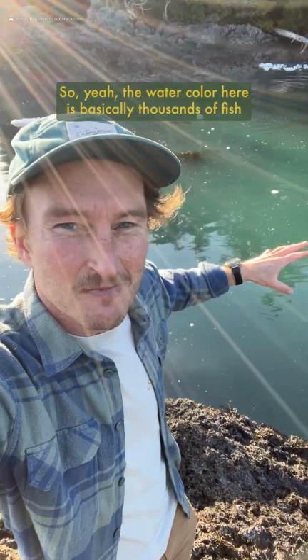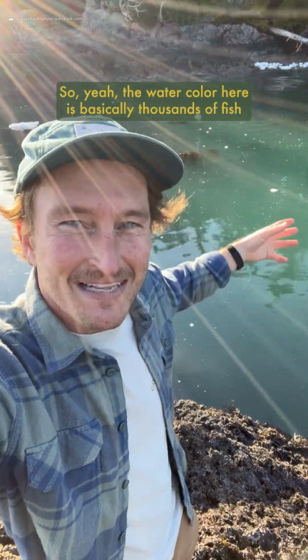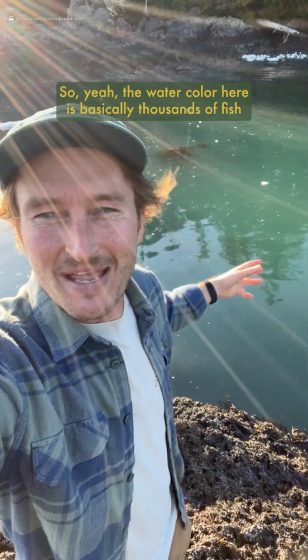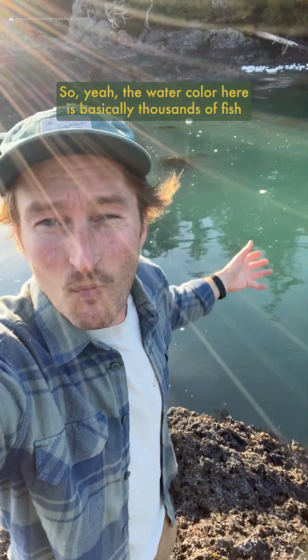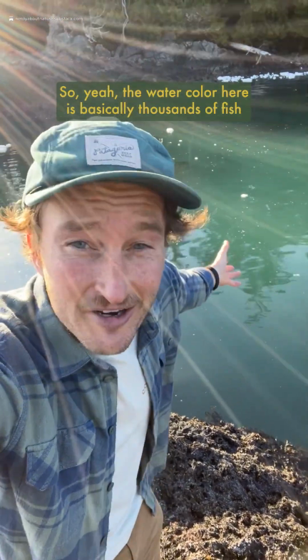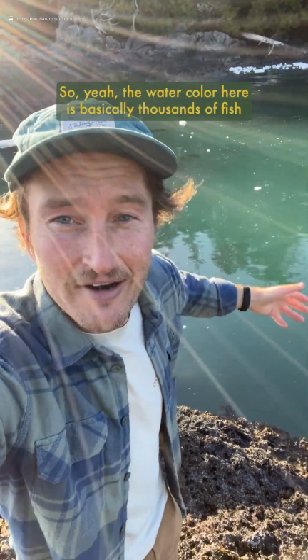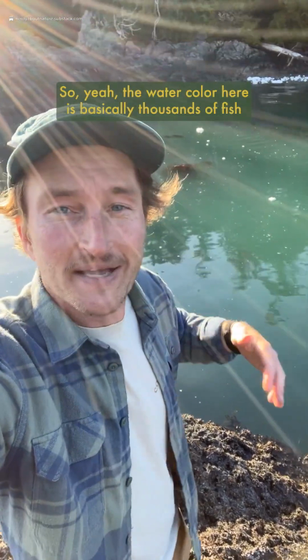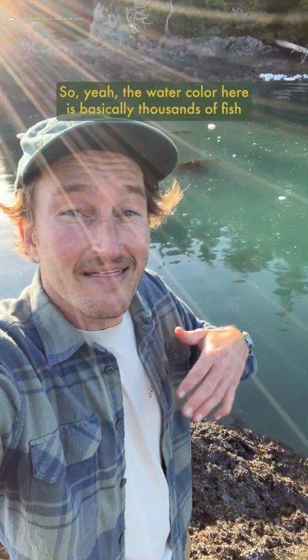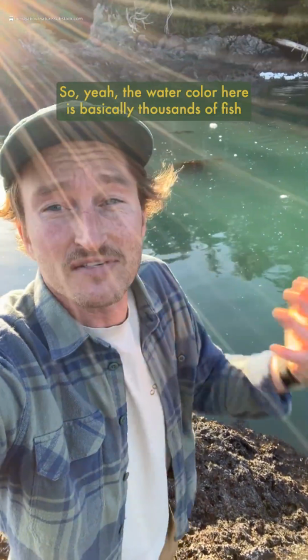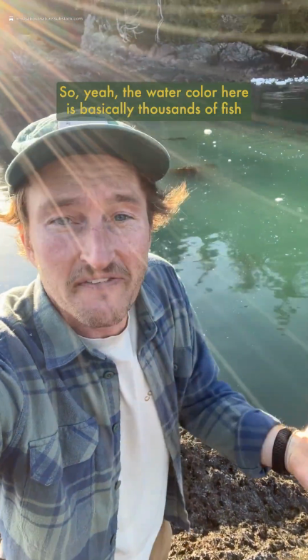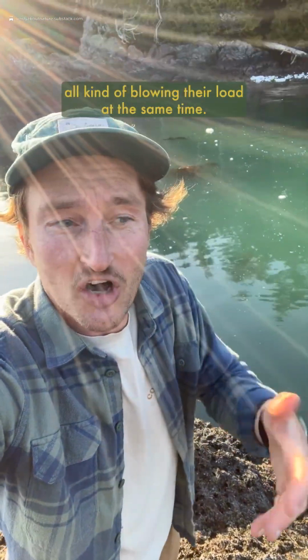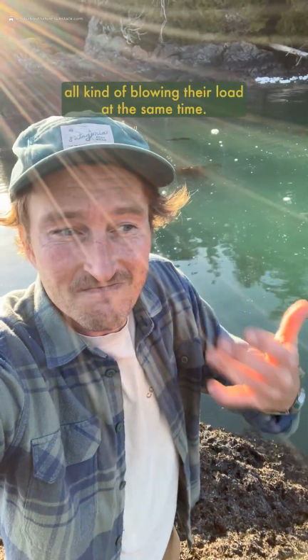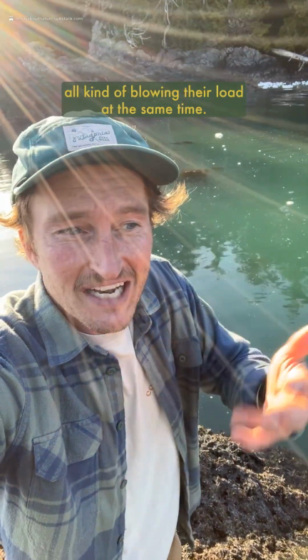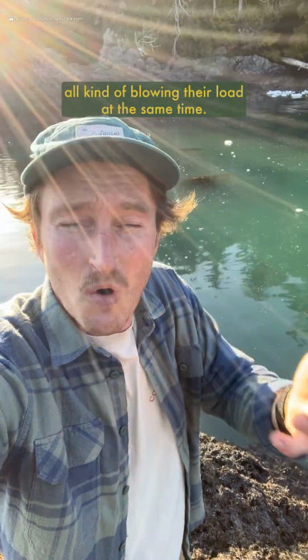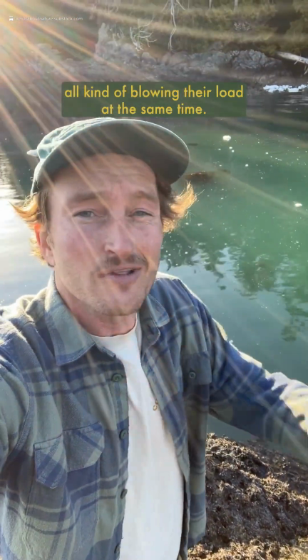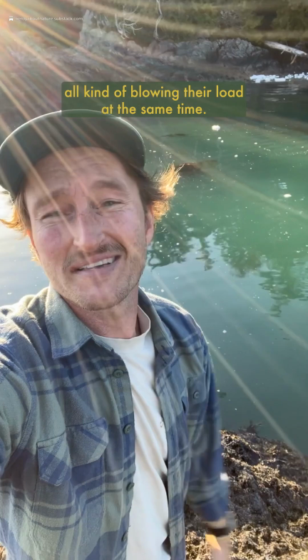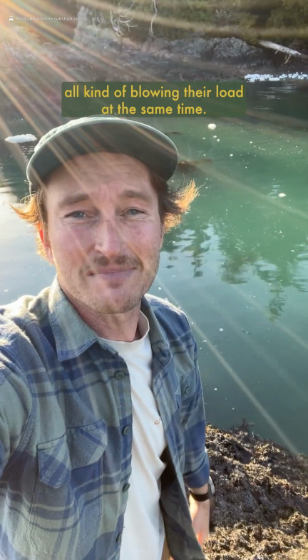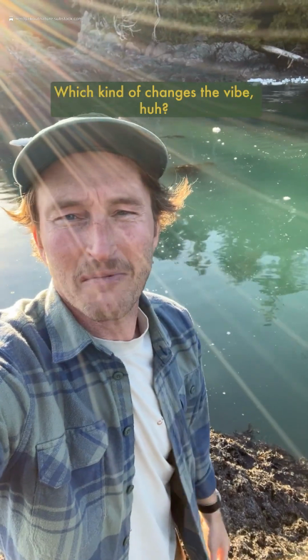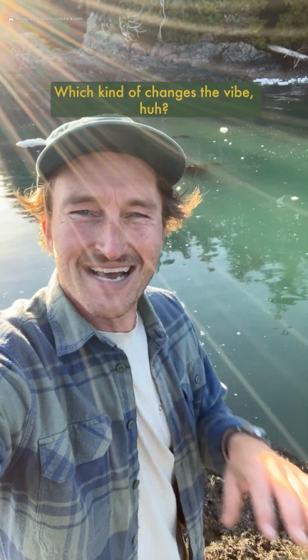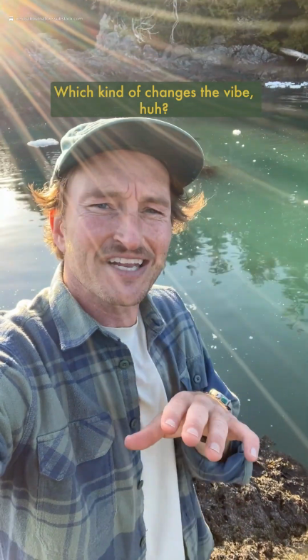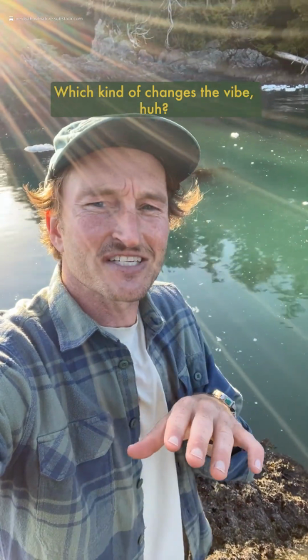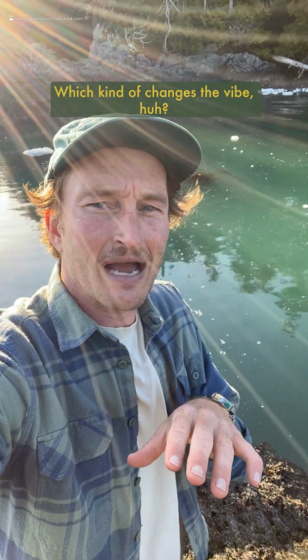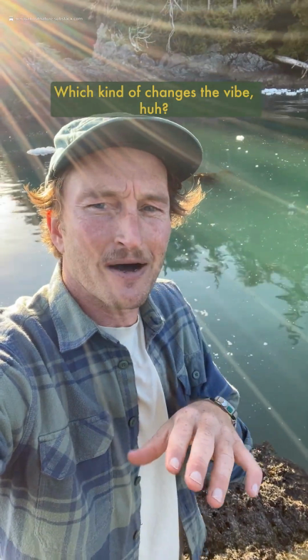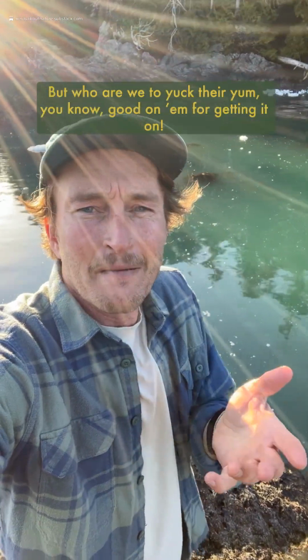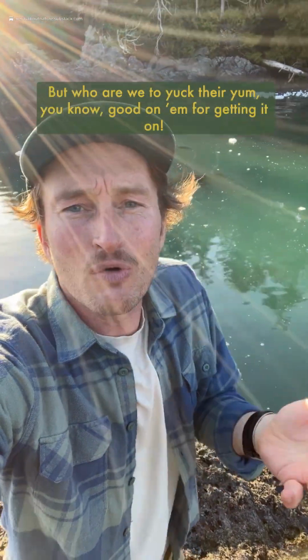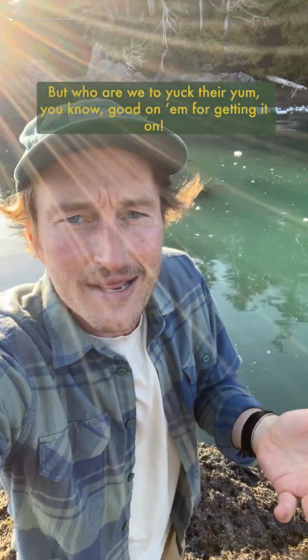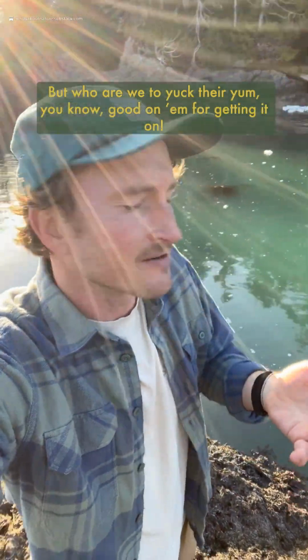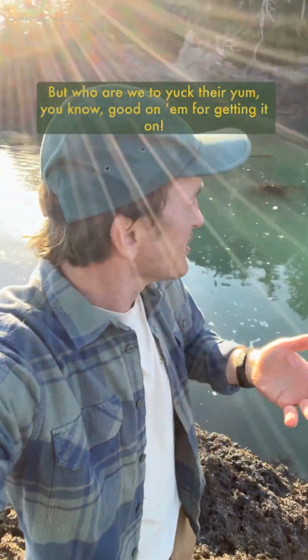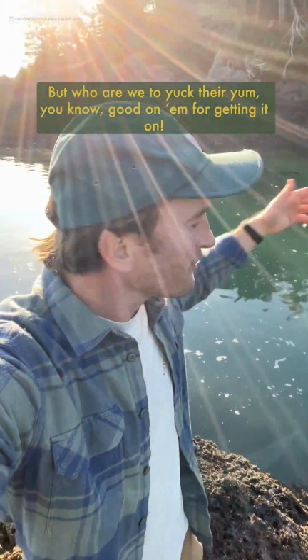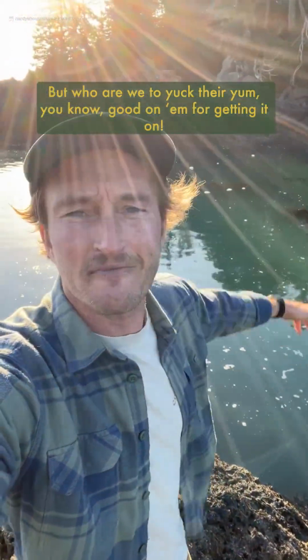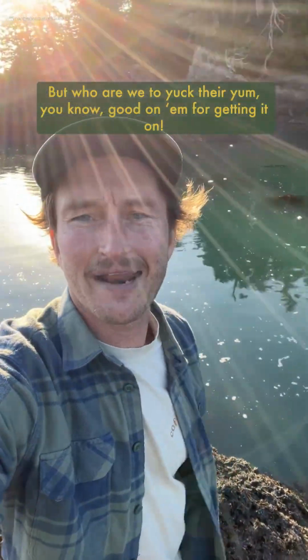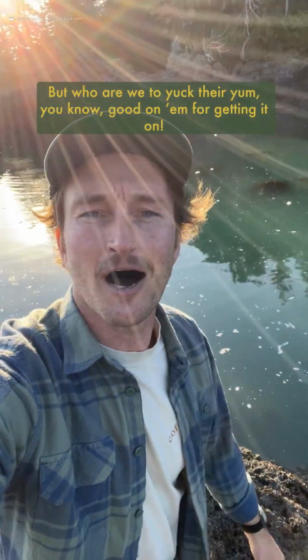So yeah, the water color here is basically thousands of fish all kind of blowing their load at the same time, which kind of changes the vibe, huh? But who are we to yuck their yum — good on them for getting it on.